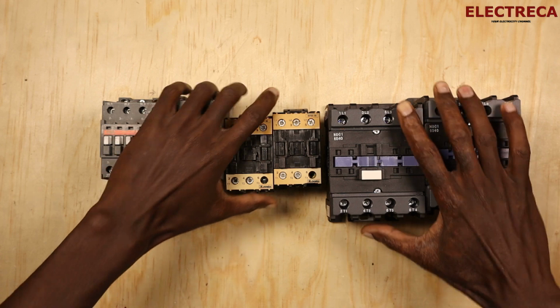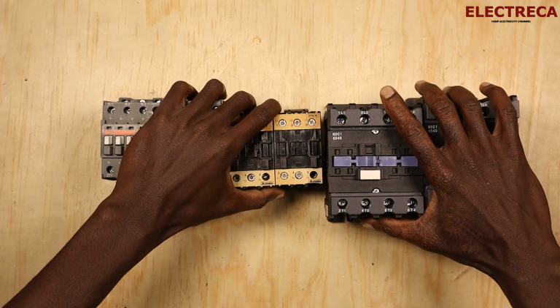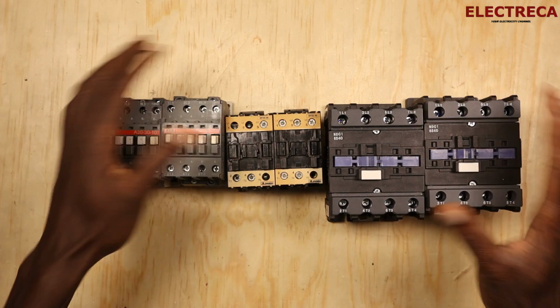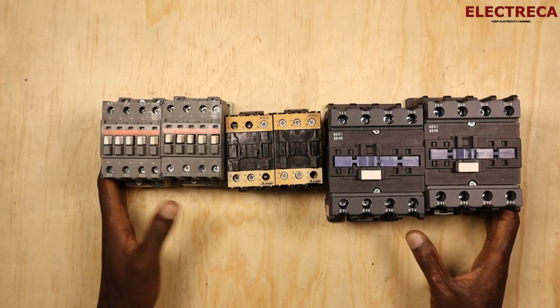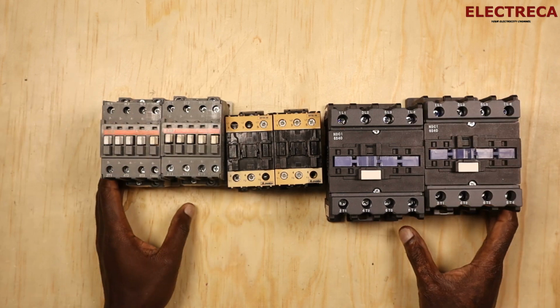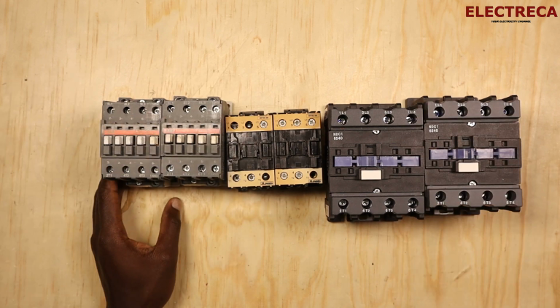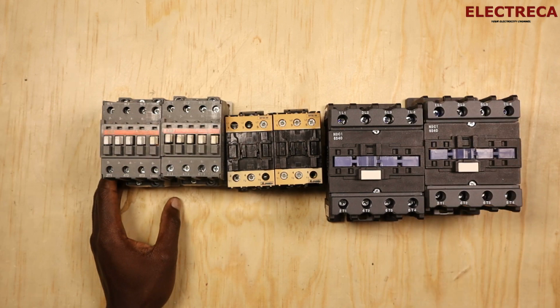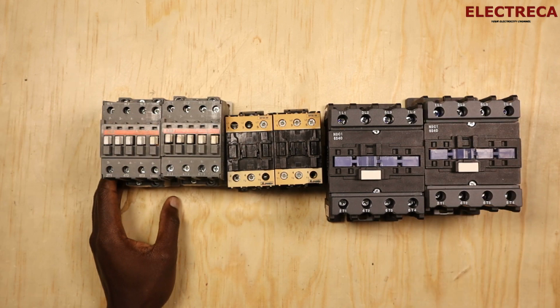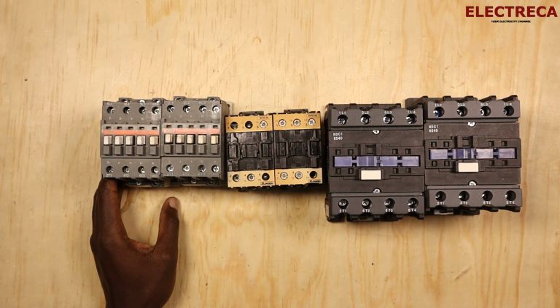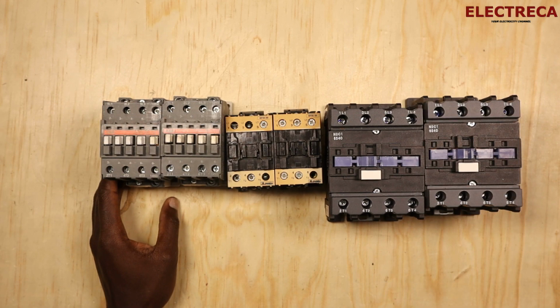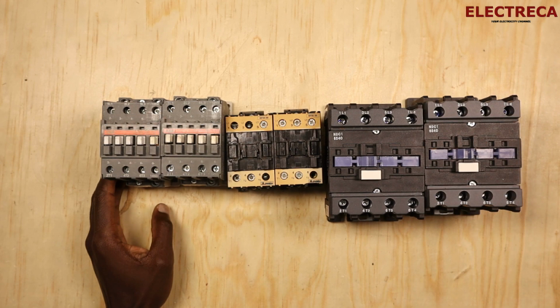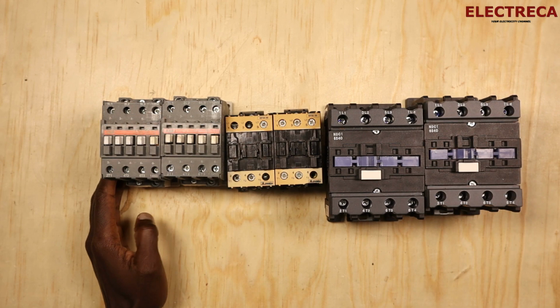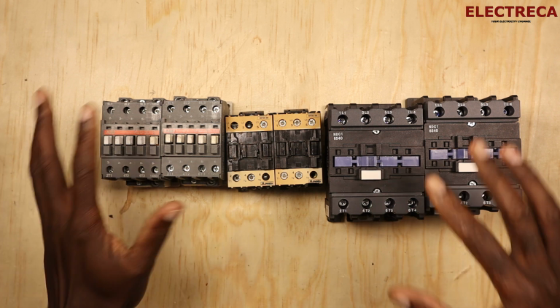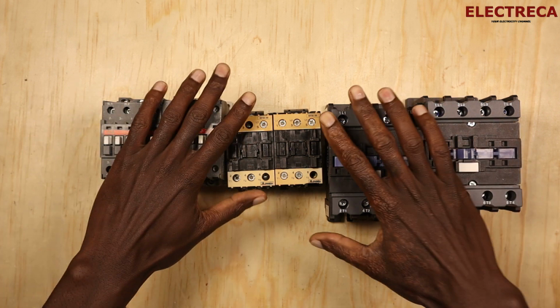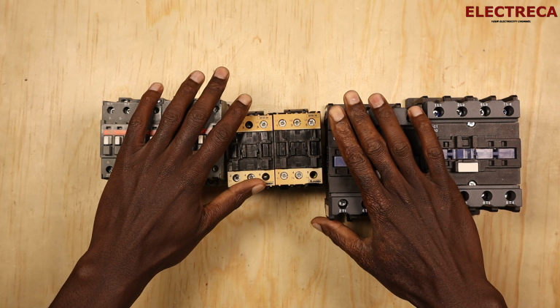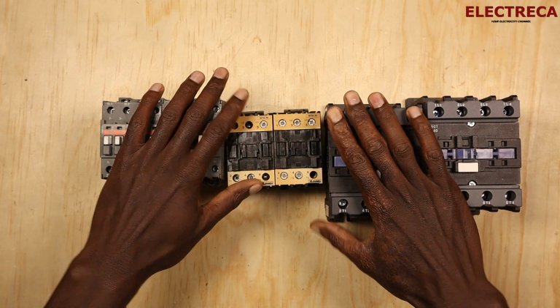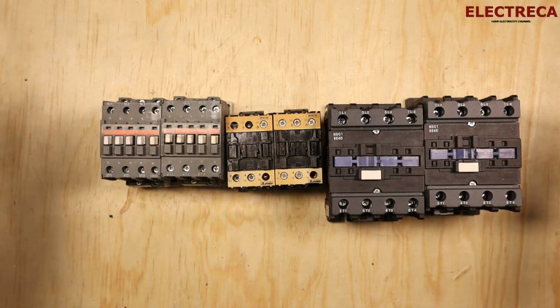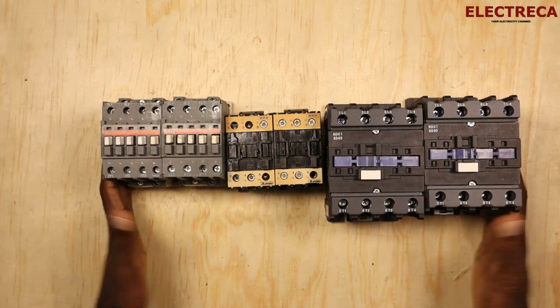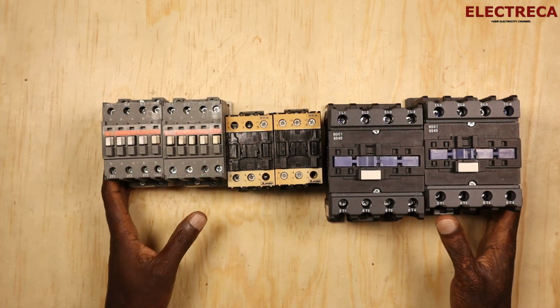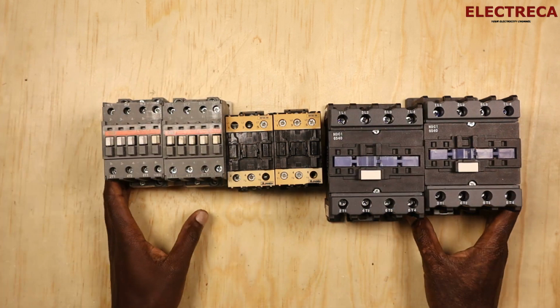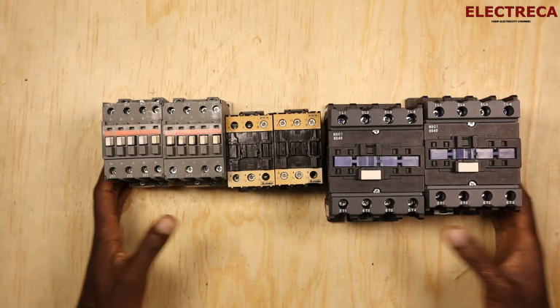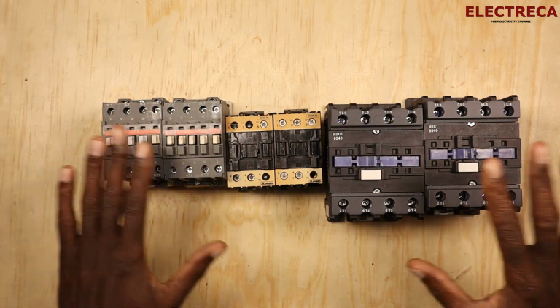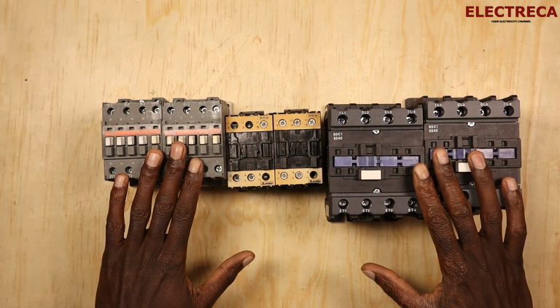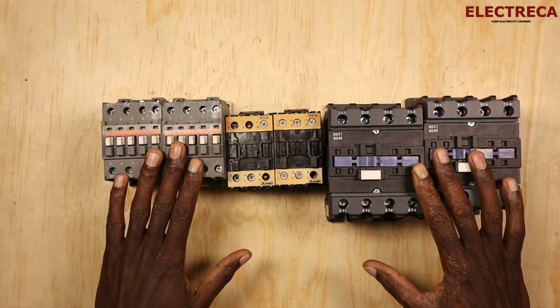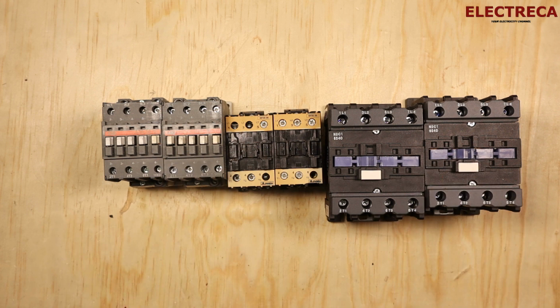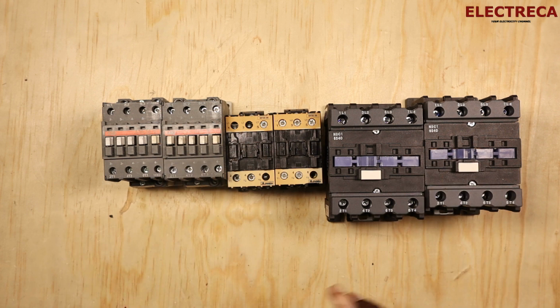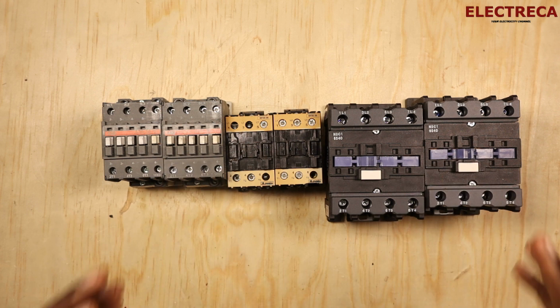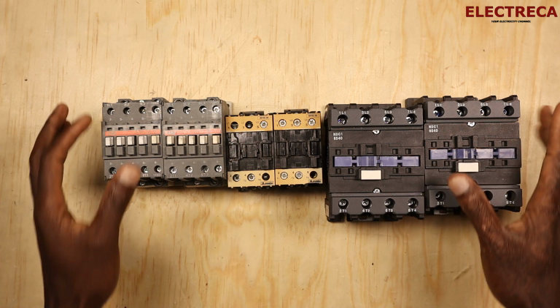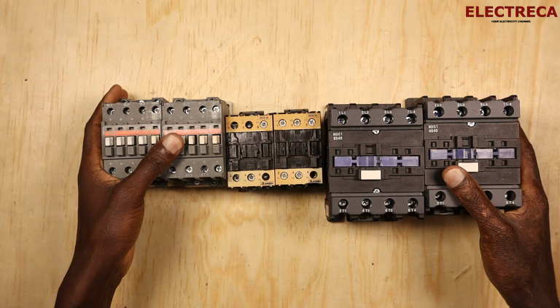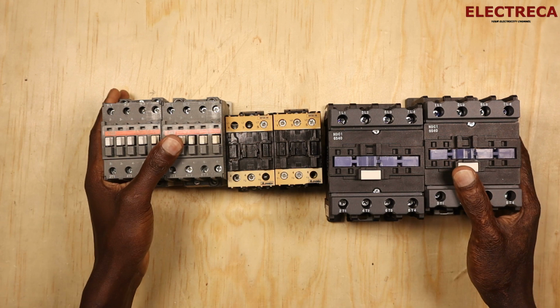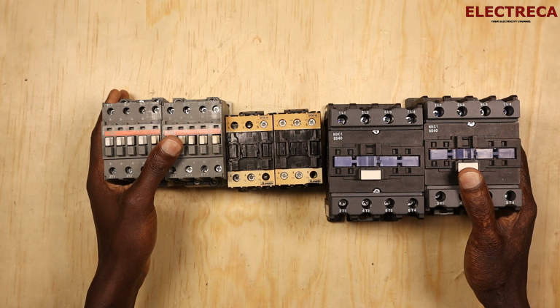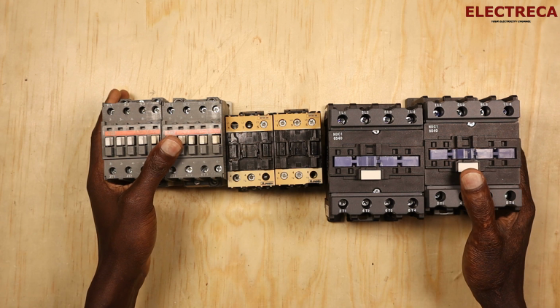Hey, what's up guys? Thank you very much for being here. I really appreciate that. Now, I have three pairs of contactors here and what I want us to look at today is mechanical interlocks.